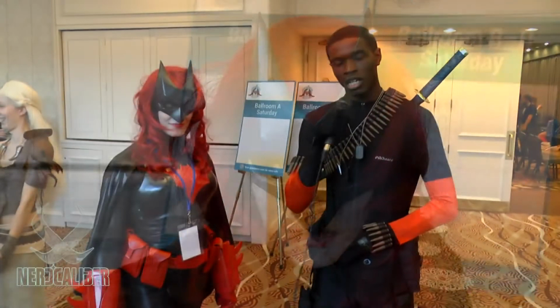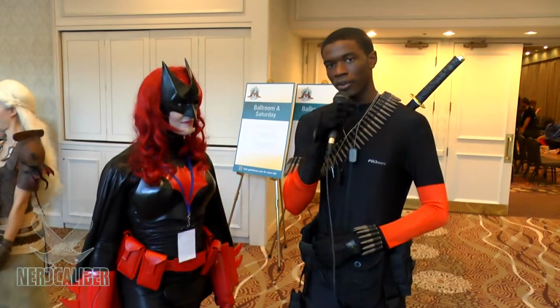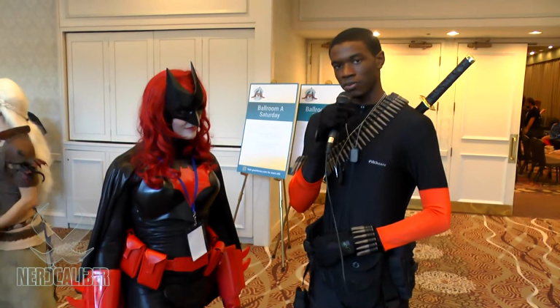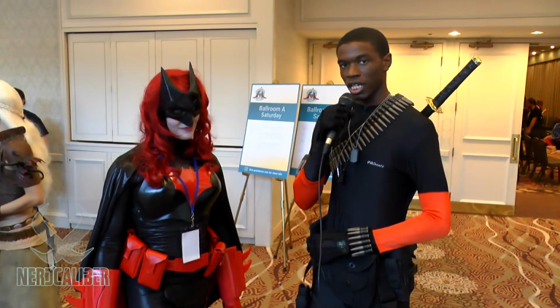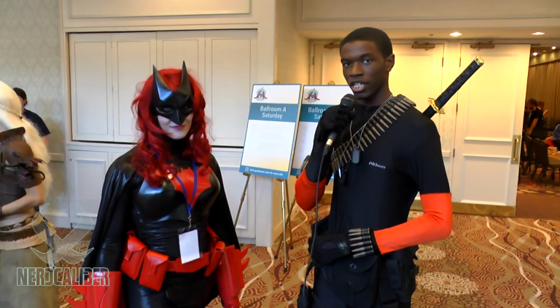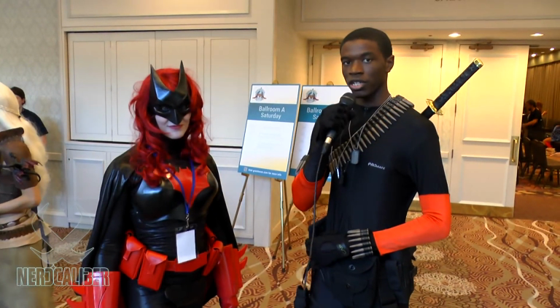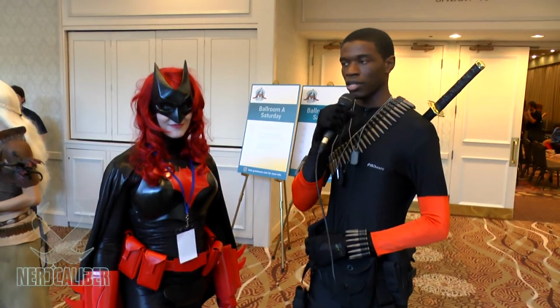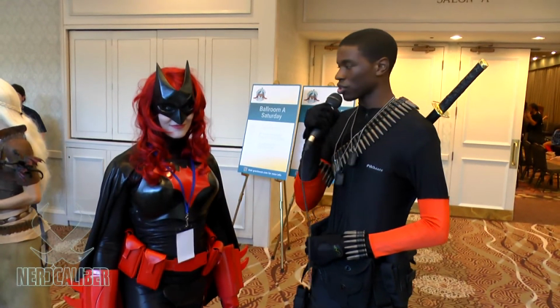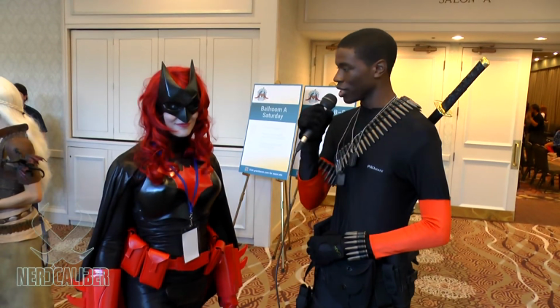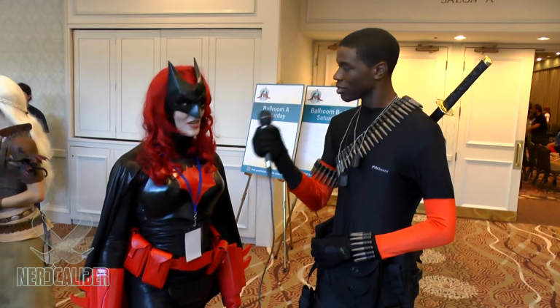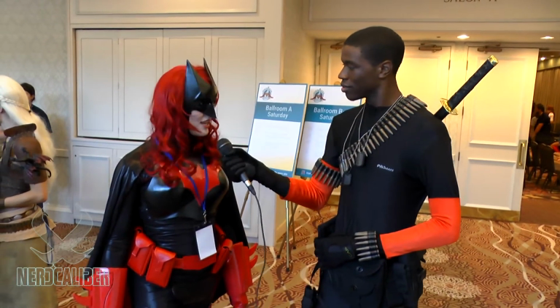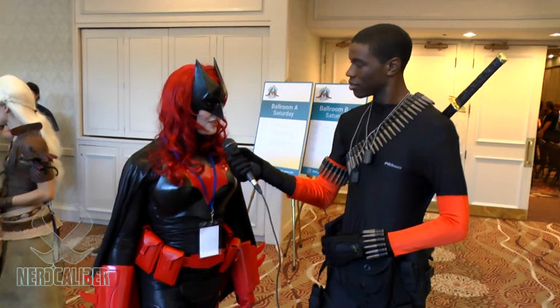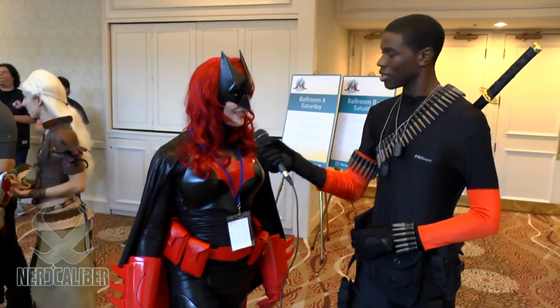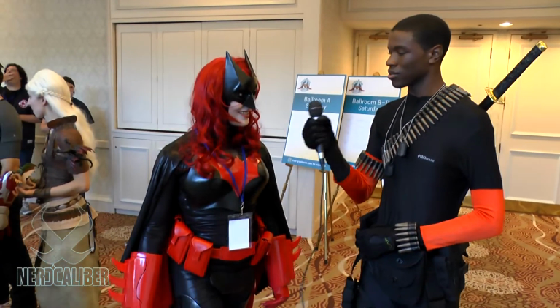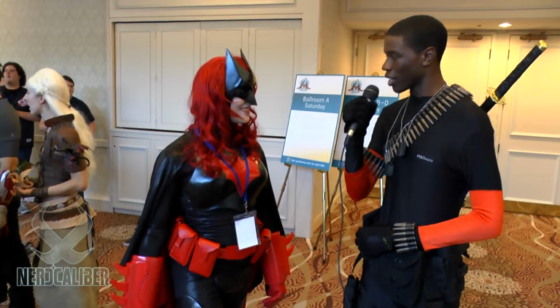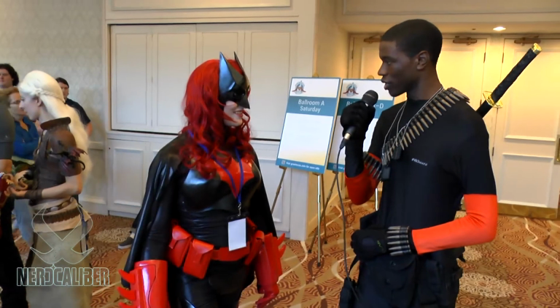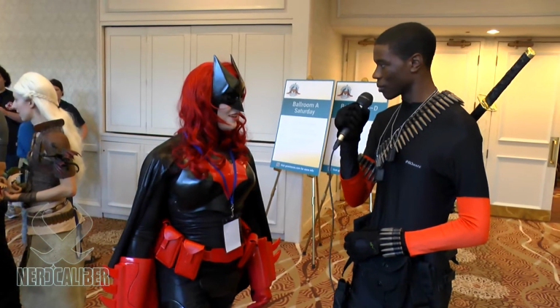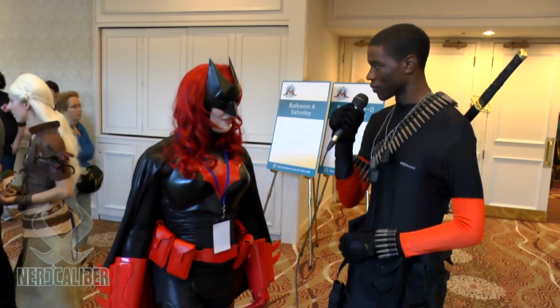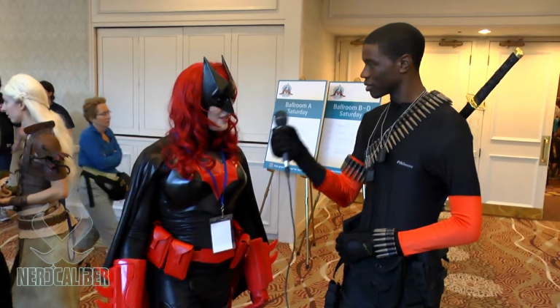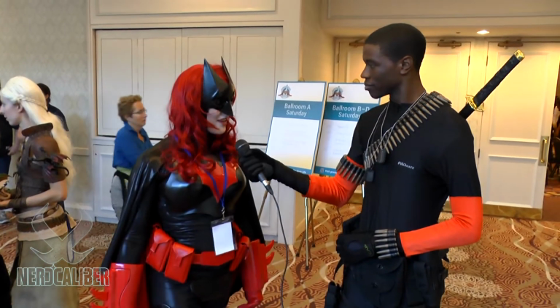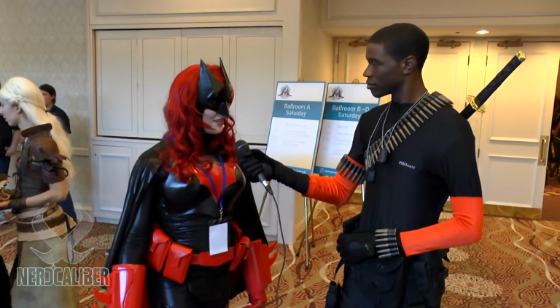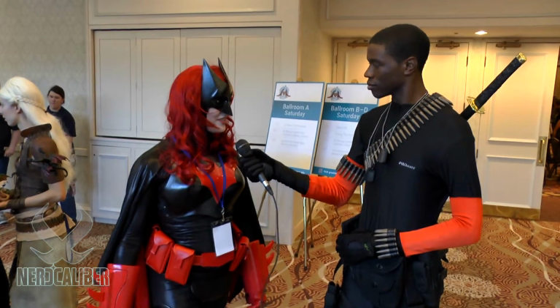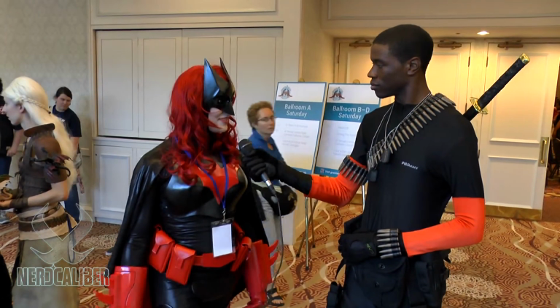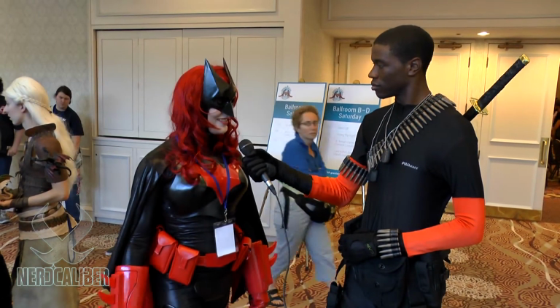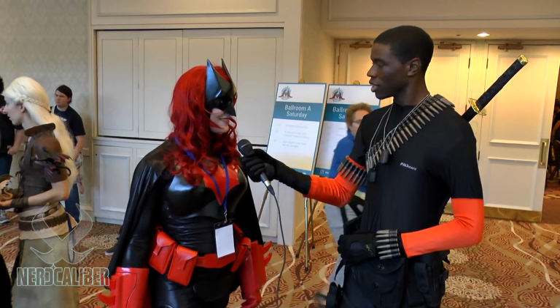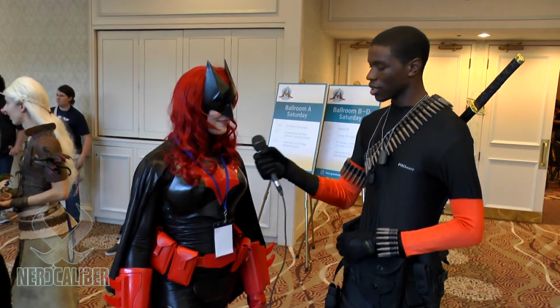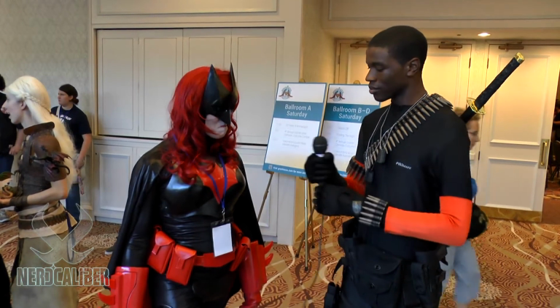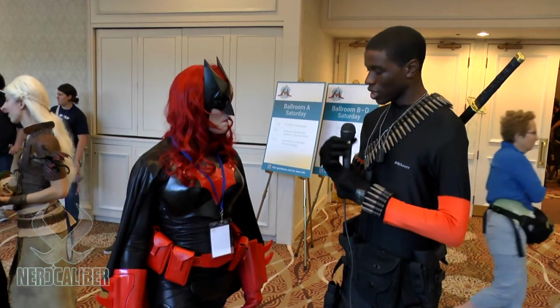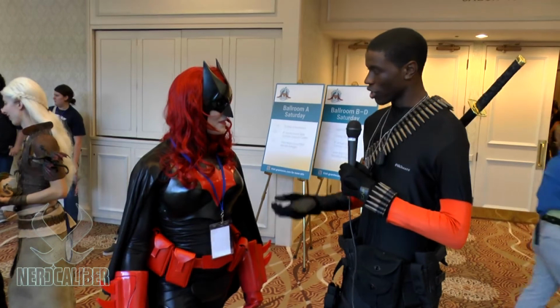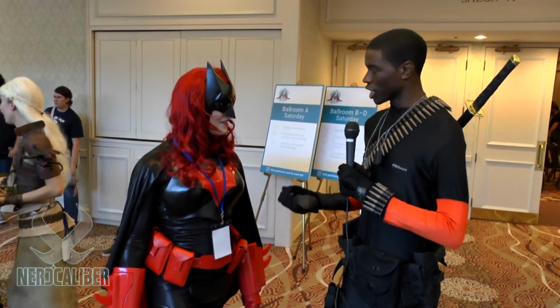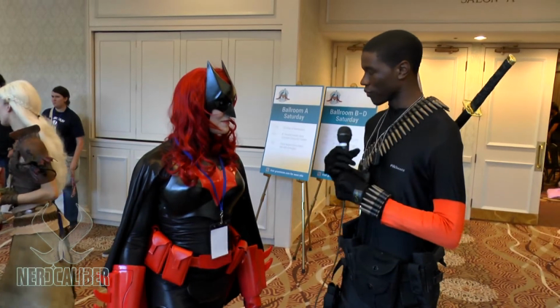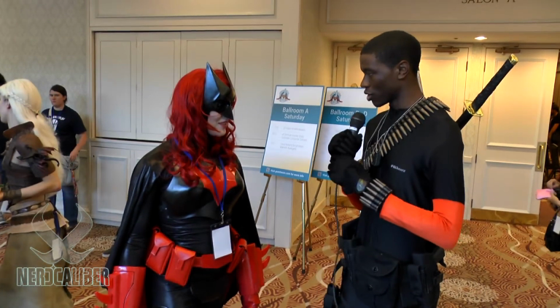Hello everybody, this is Spectra Cosplay here with NerdCaliber and I'm also here with Sandra Hiltz. So how are you enjoying Grand City Comic Con so far? I'm having a great time actually. So tell us about the character you're cosplaying for the folks at home.